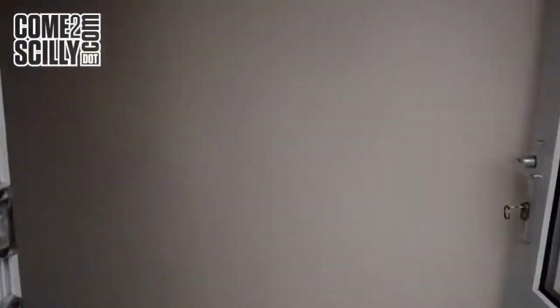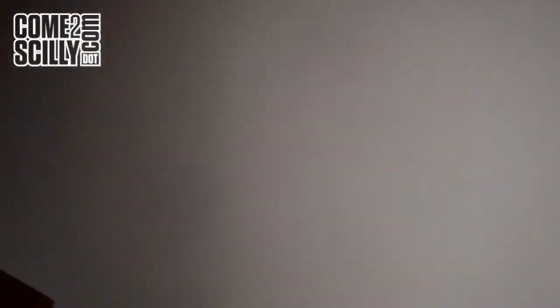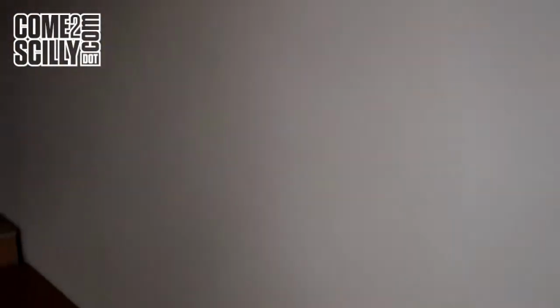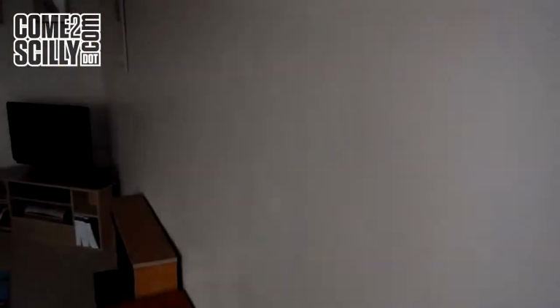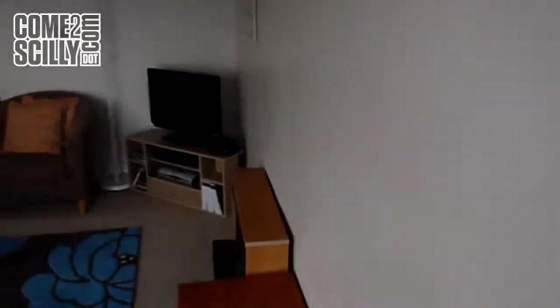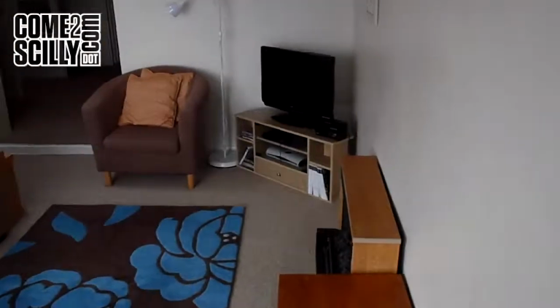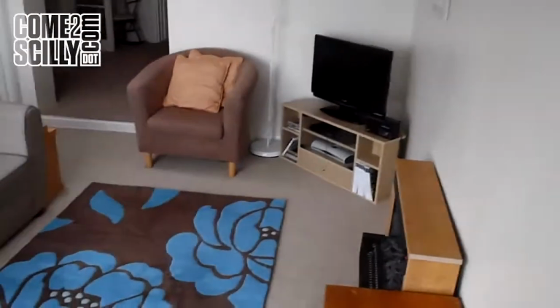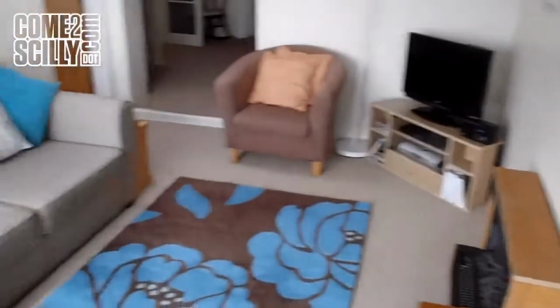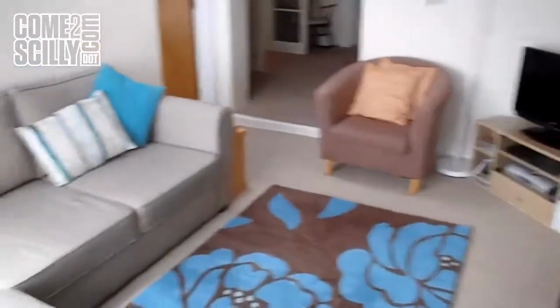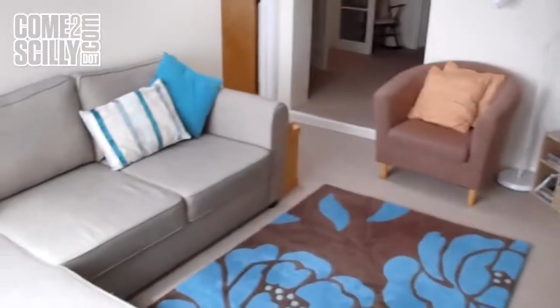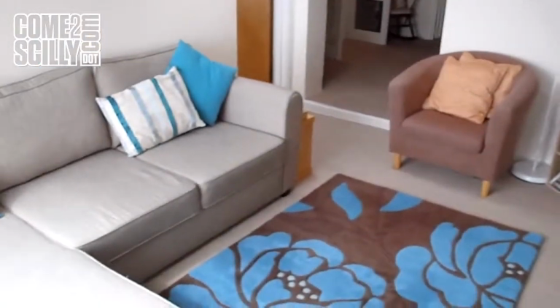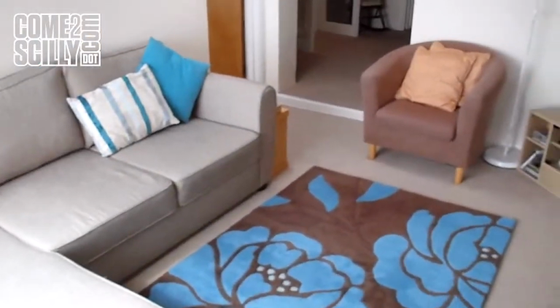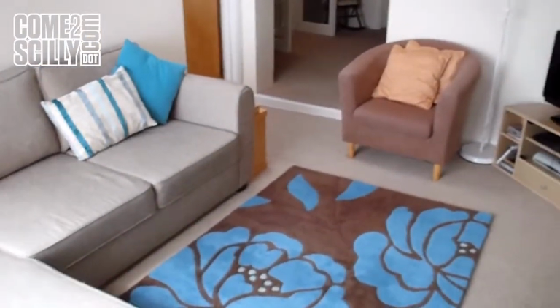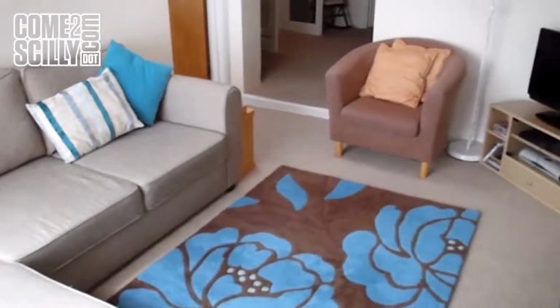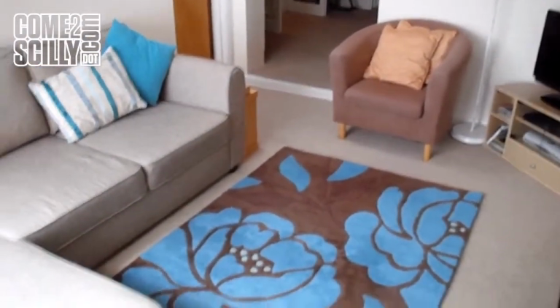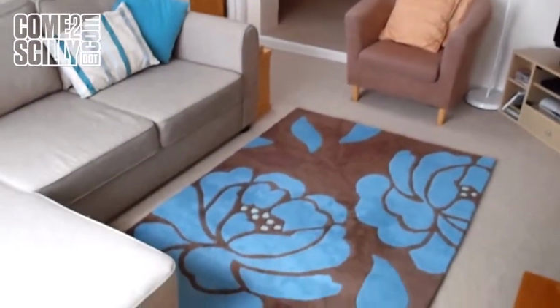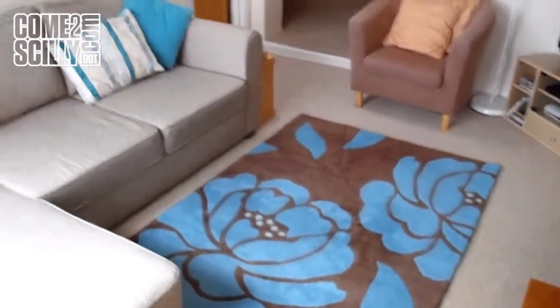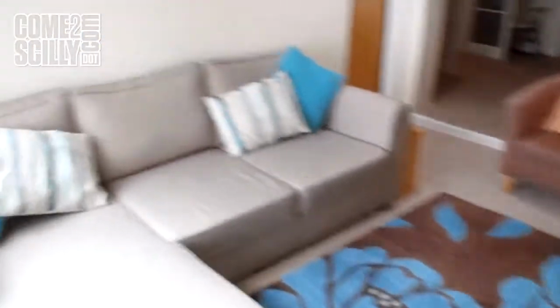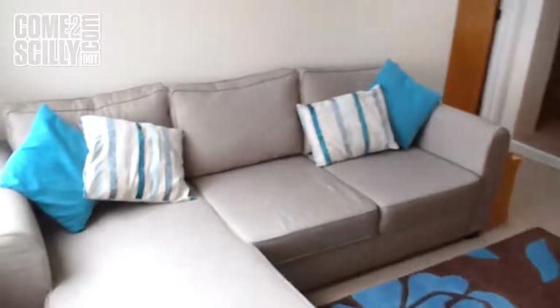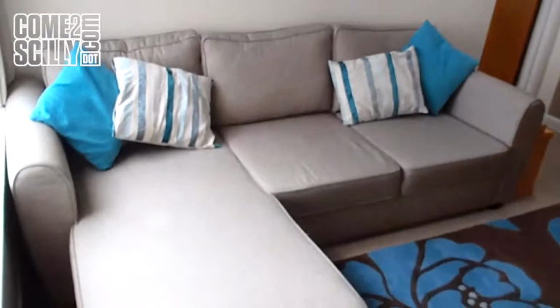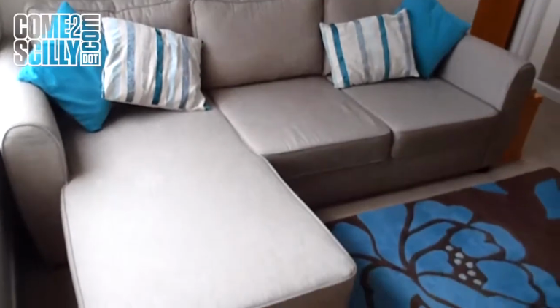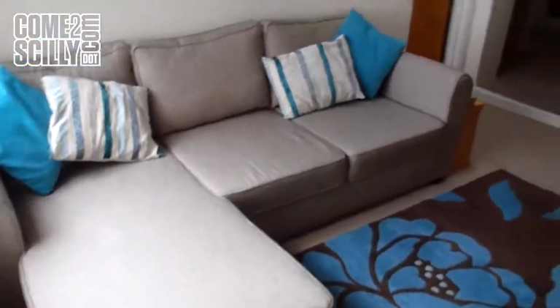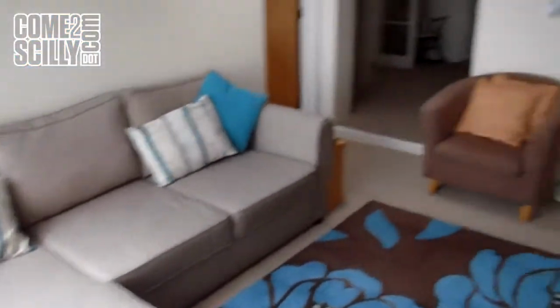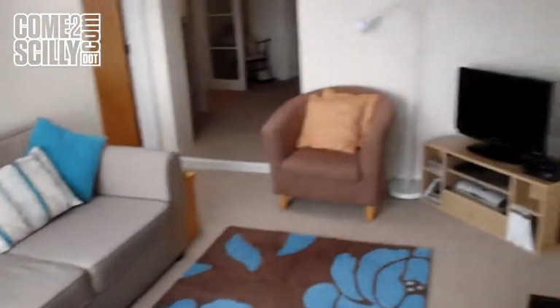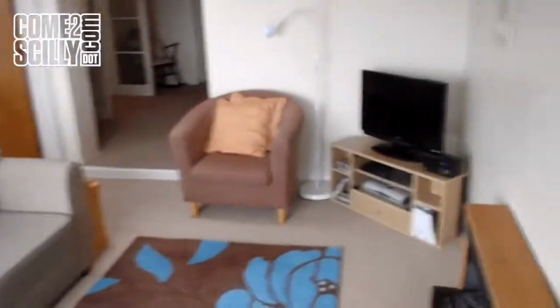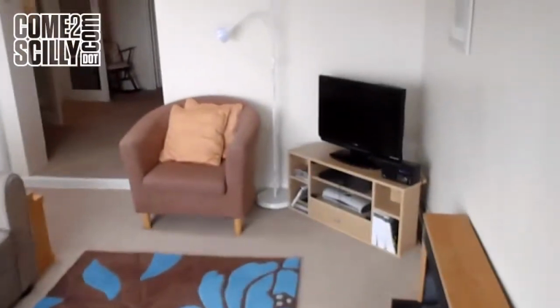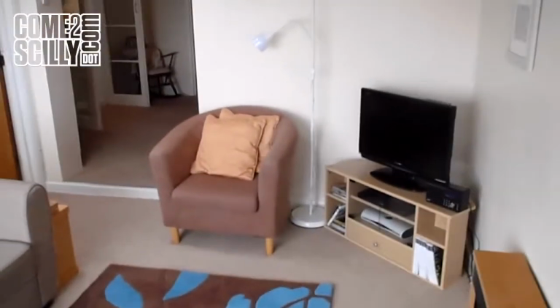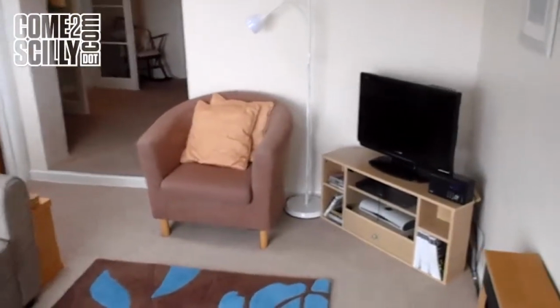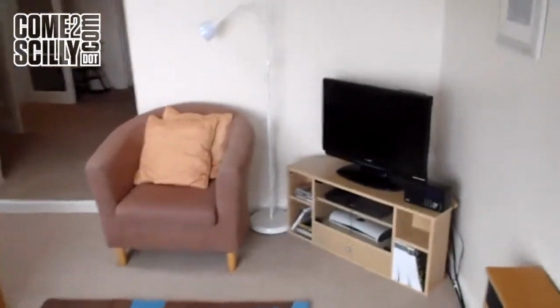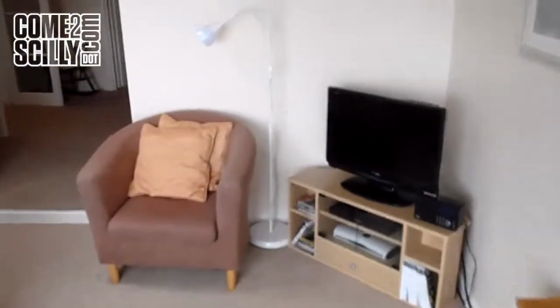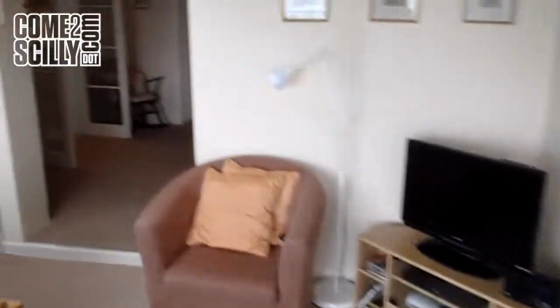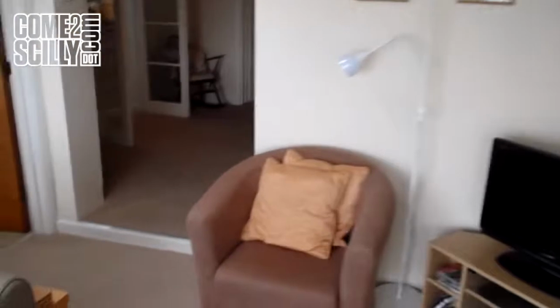This flat is Three Bay View at Little Porth. You enter from the garden into a lounge with plenty of seating. The flat is available for four people. We have Sky Freeview television here as well.